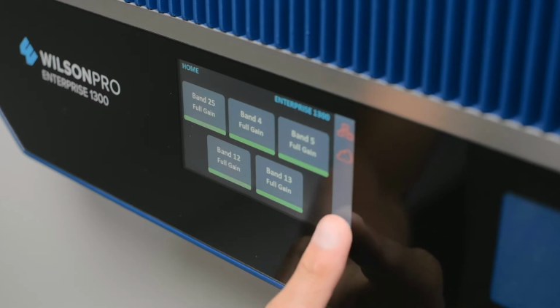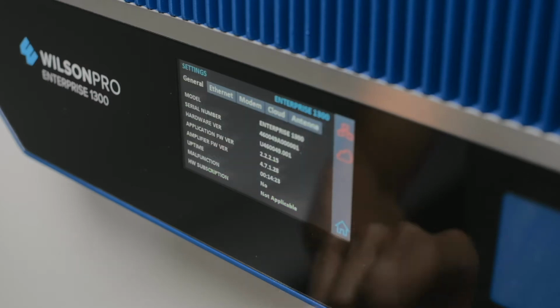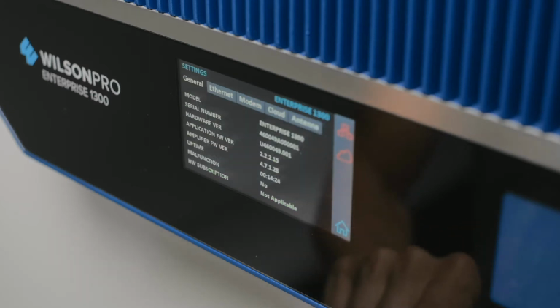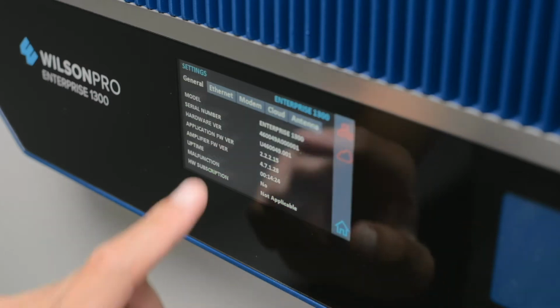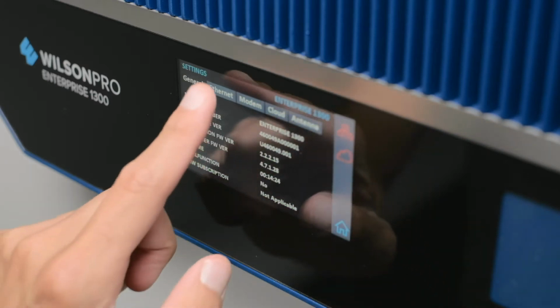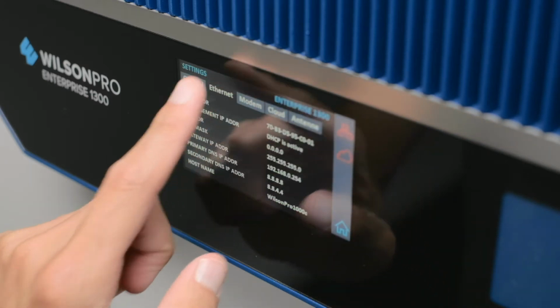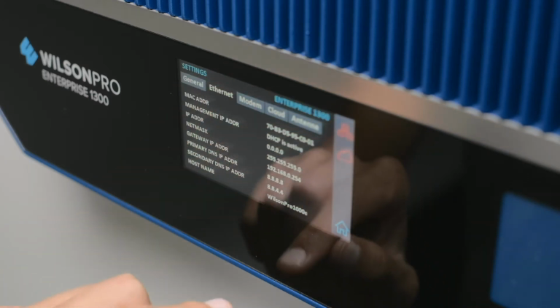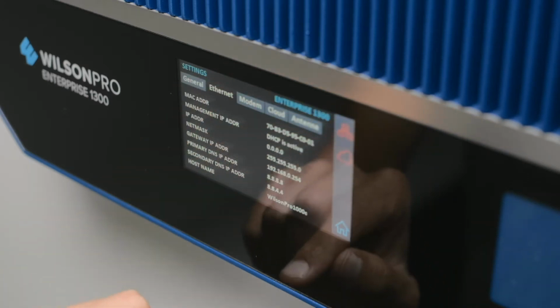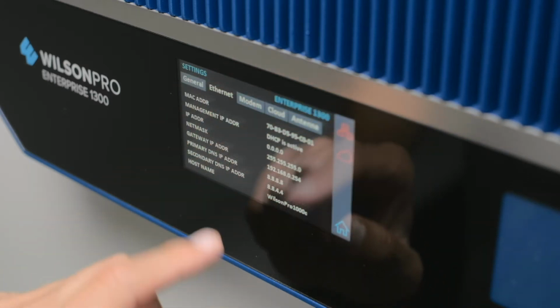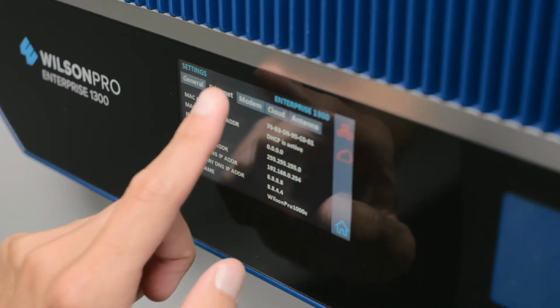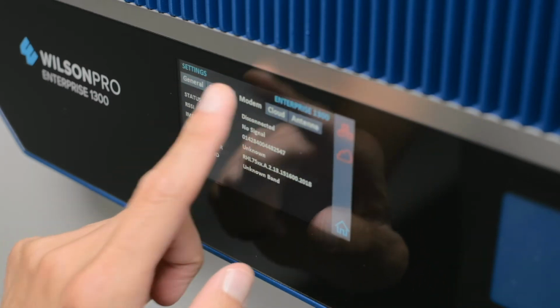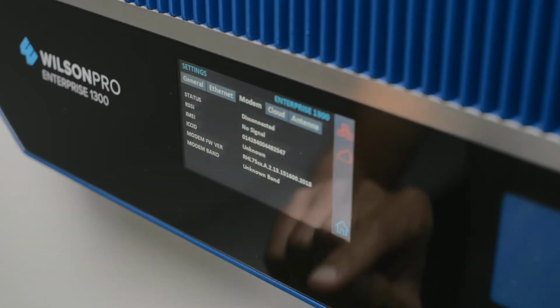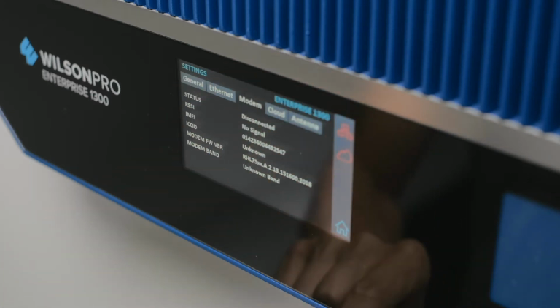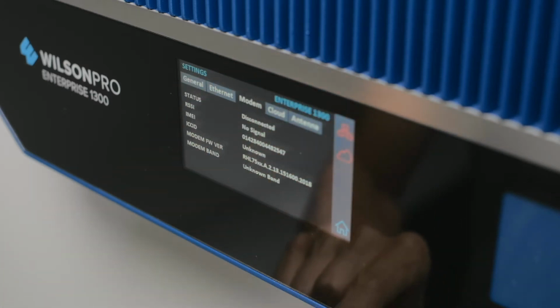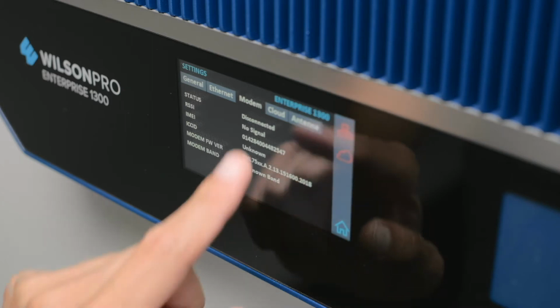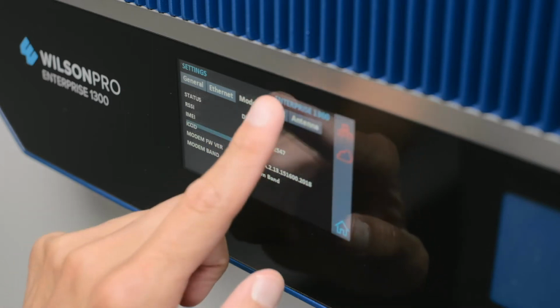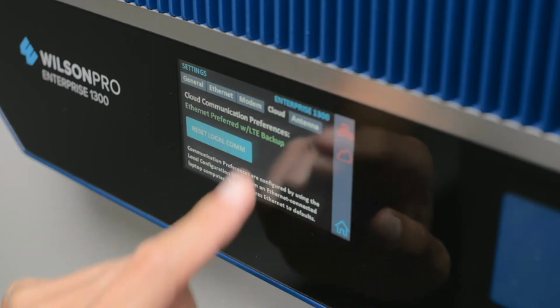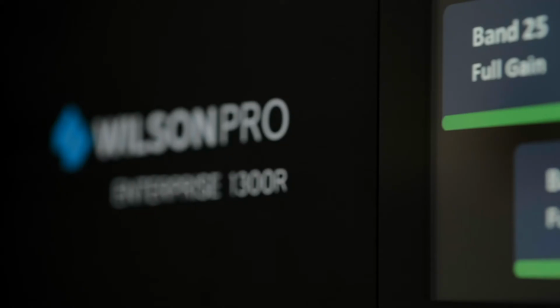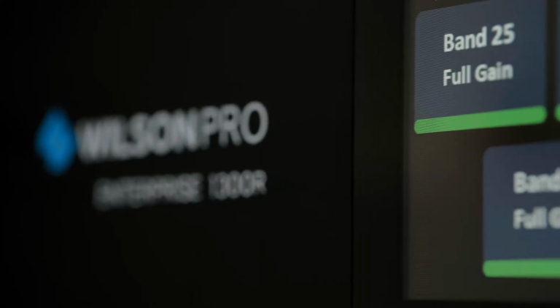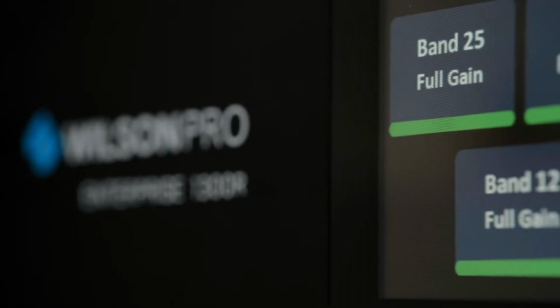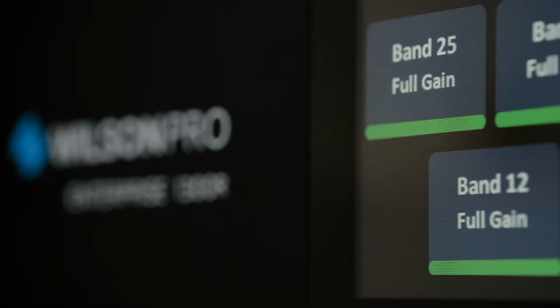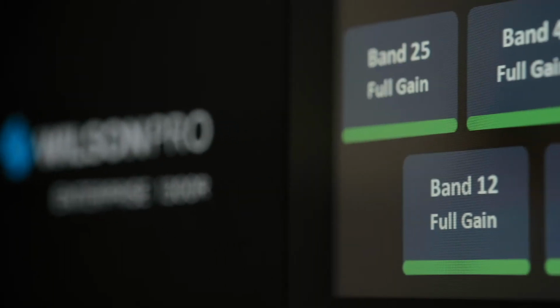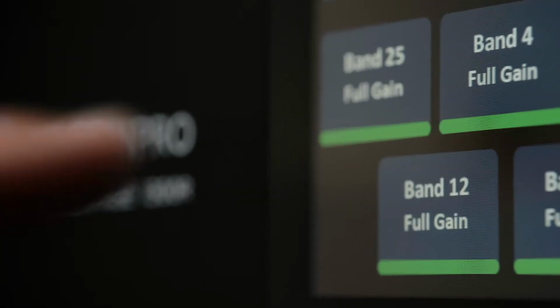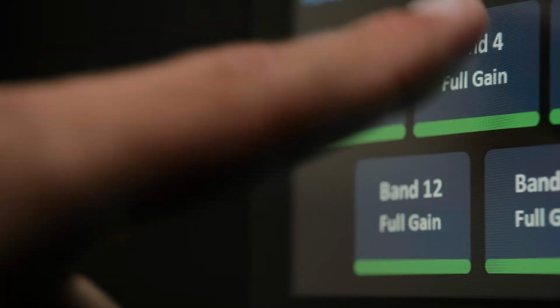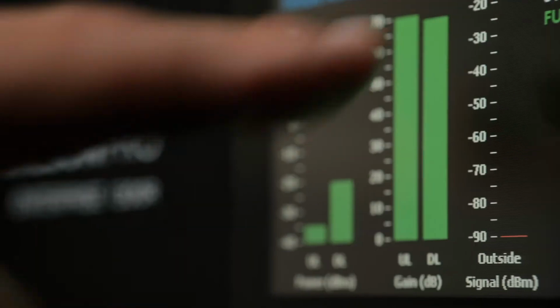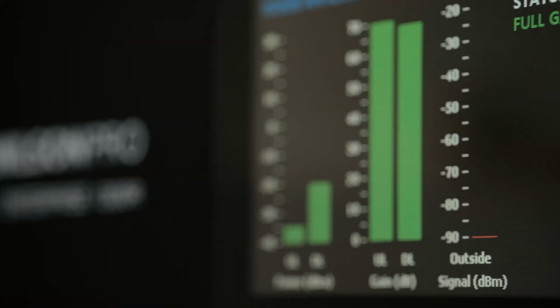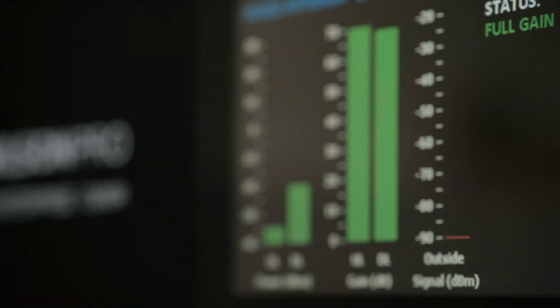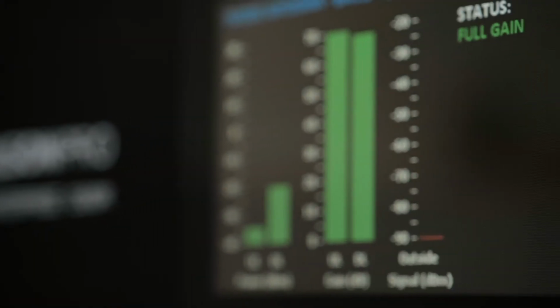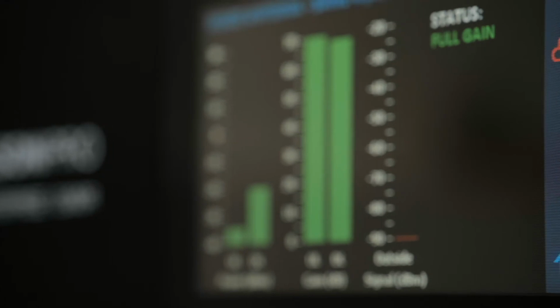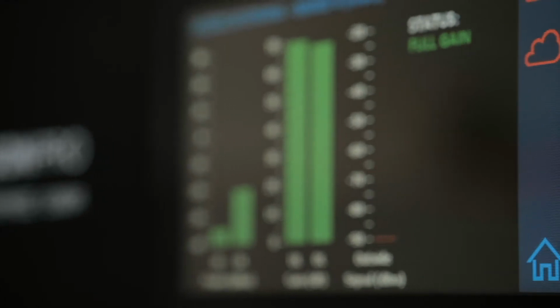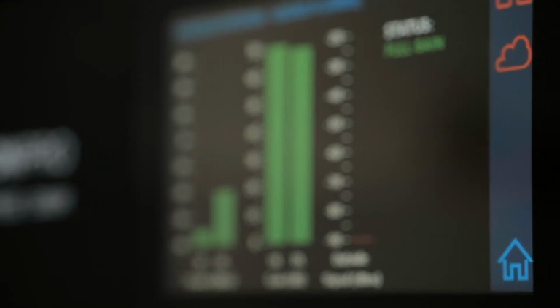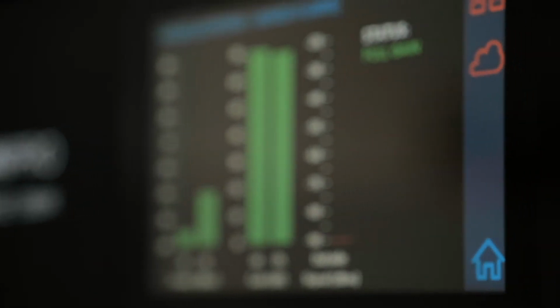For greater usability, the Enterprise 1300 features an intuitive 4.3-inch LCD touchscreen display to troubleshoot, assess performance, turn bands on and off, and adjust outside antennas.